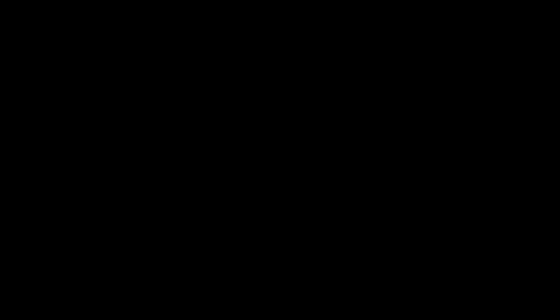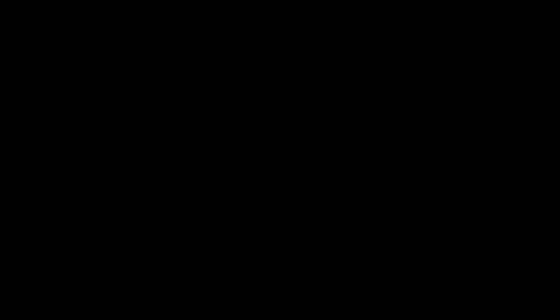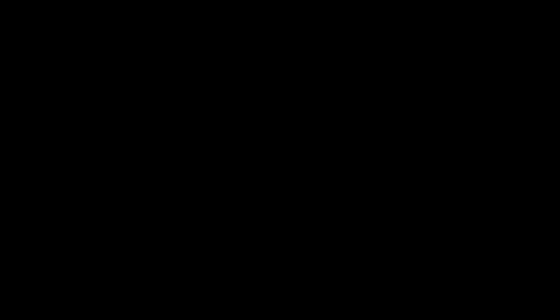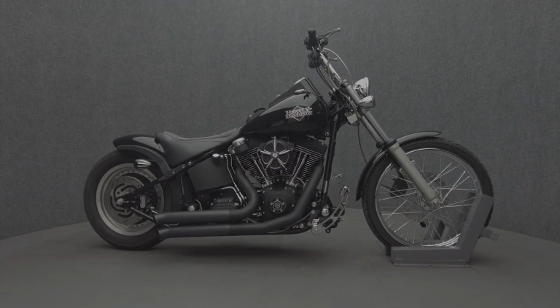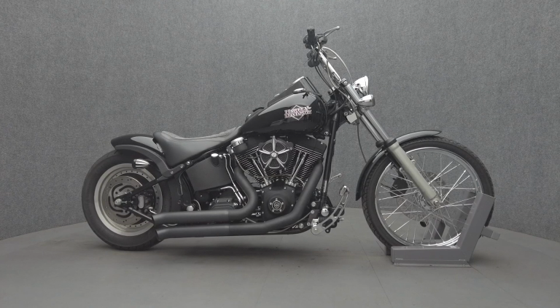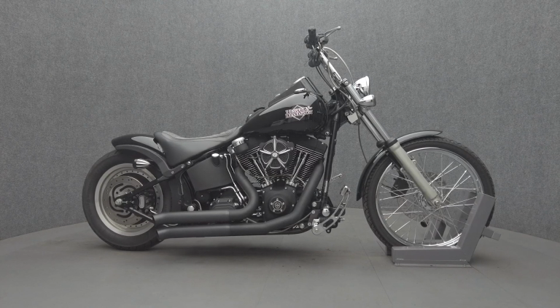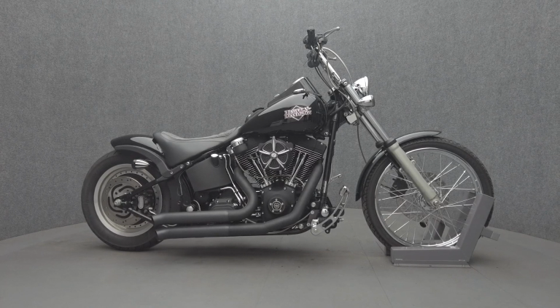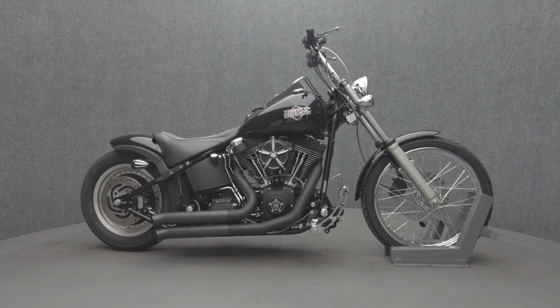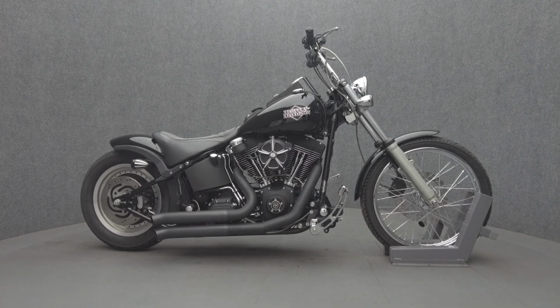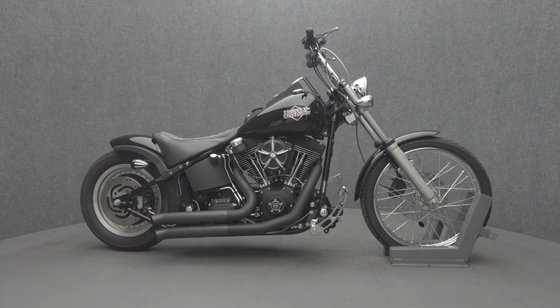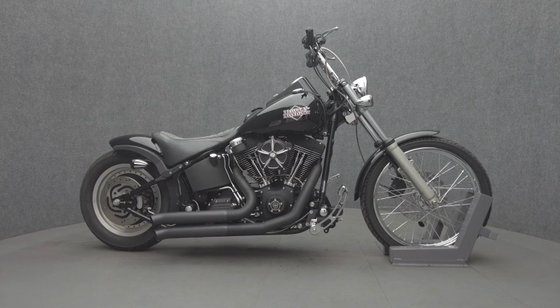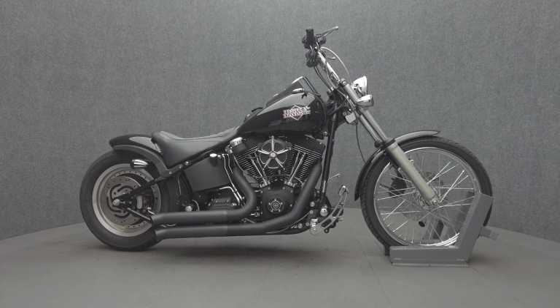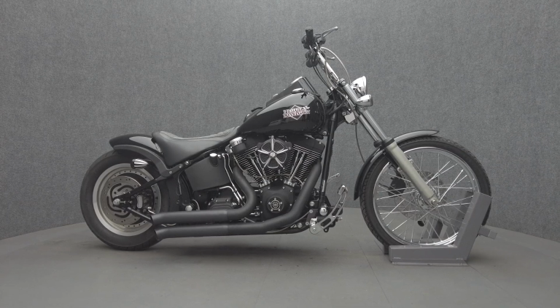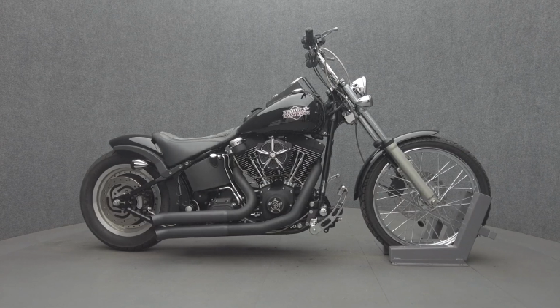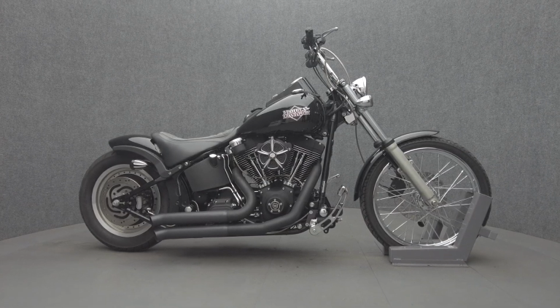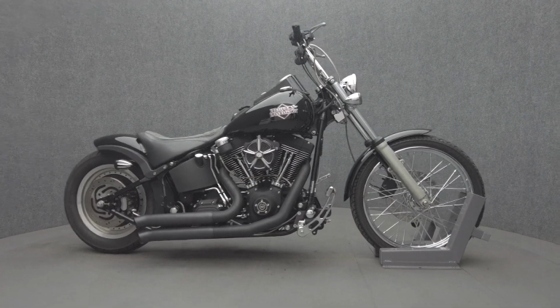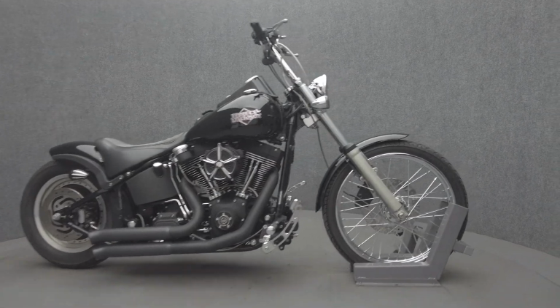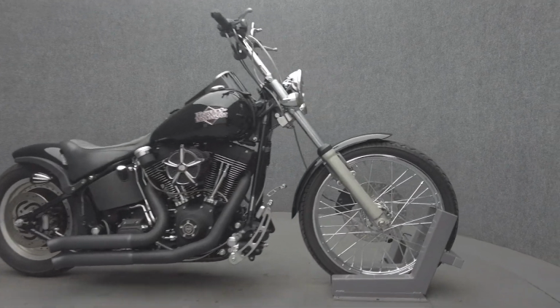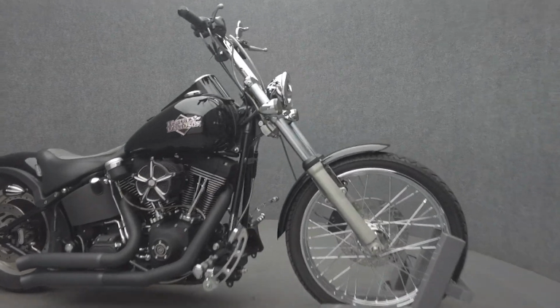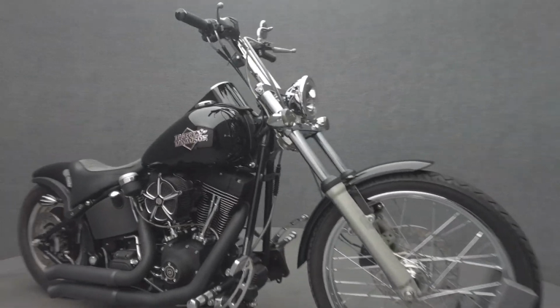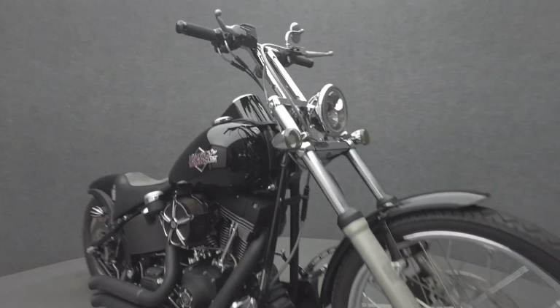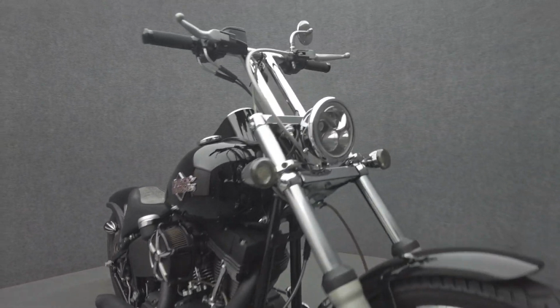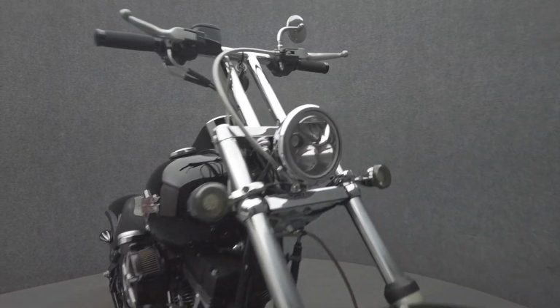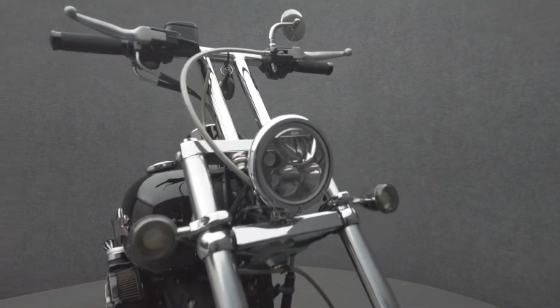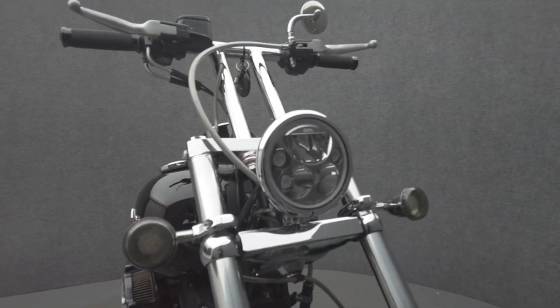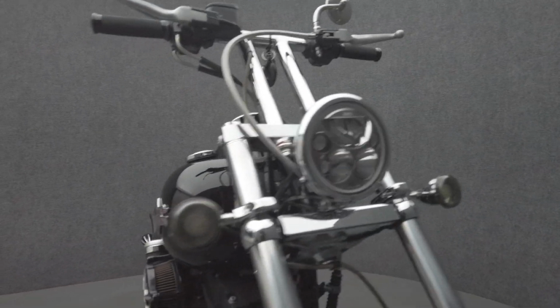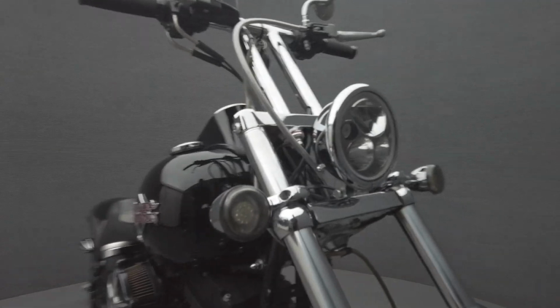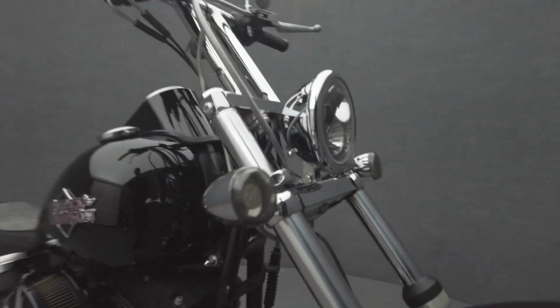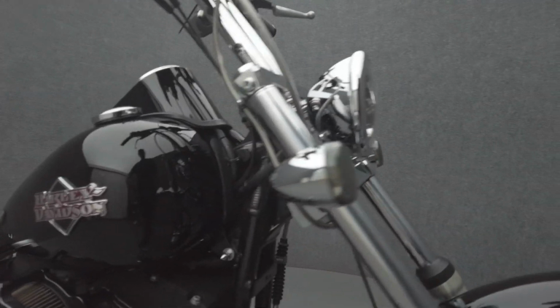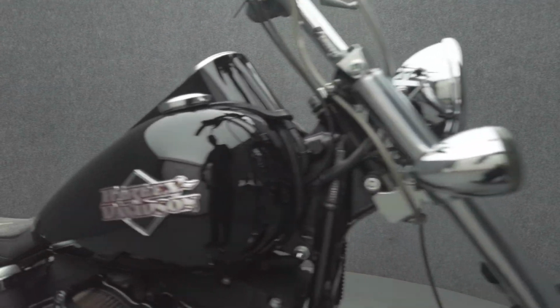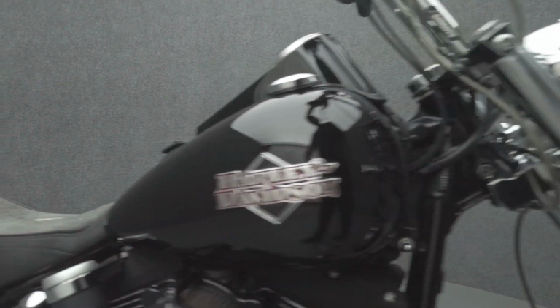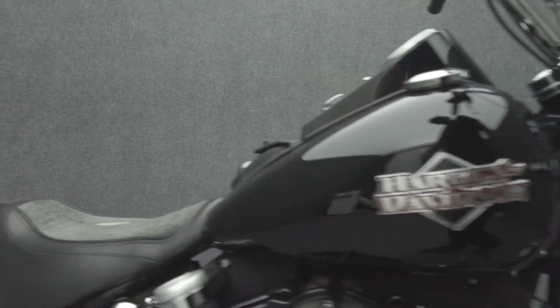Hey everyone, this is Keegan from National Power Sports. This 2005 Harley-Davidson Night Train with 41,127 miles passes New Hampshire State Inspection and runs well.